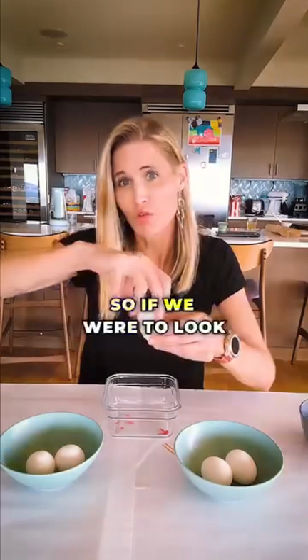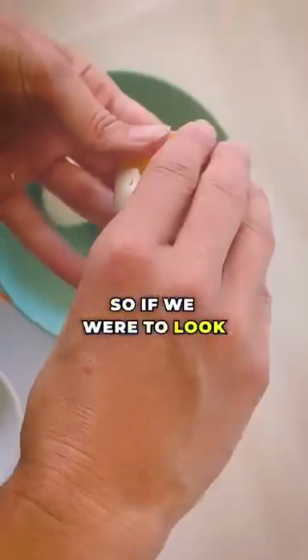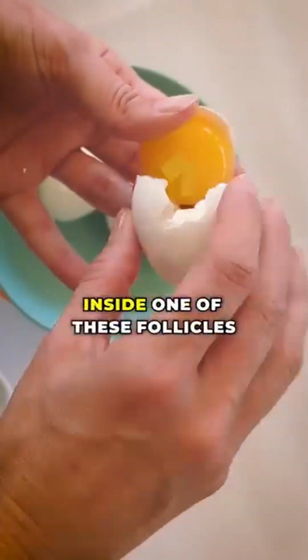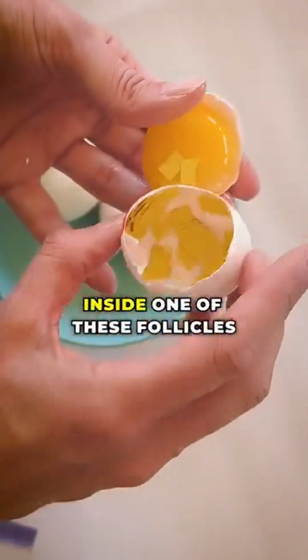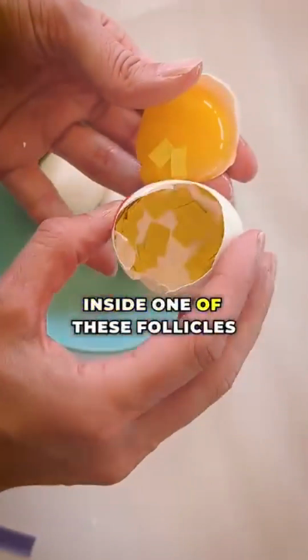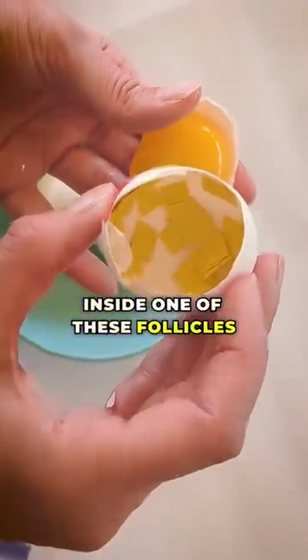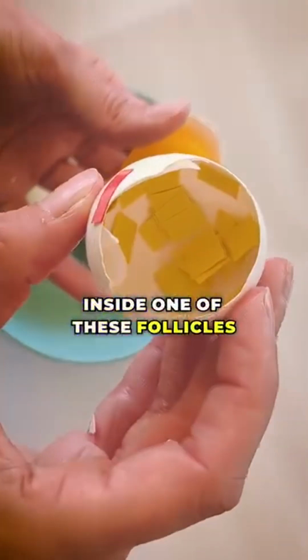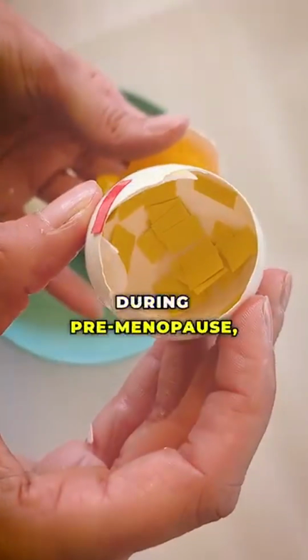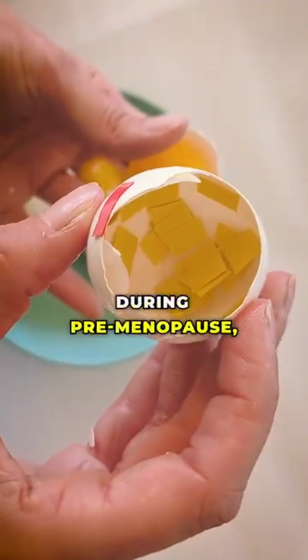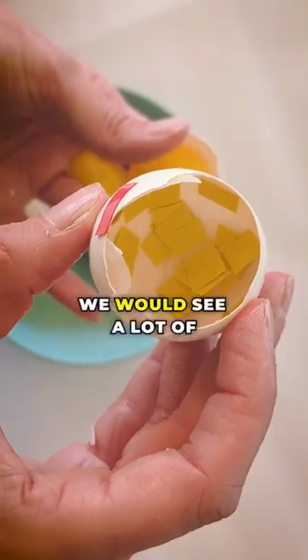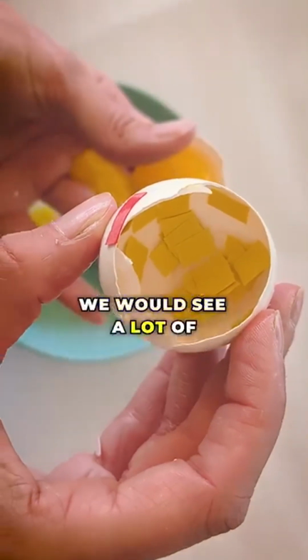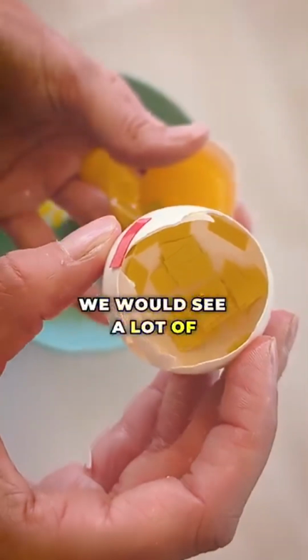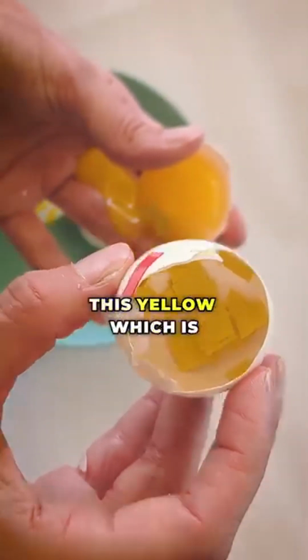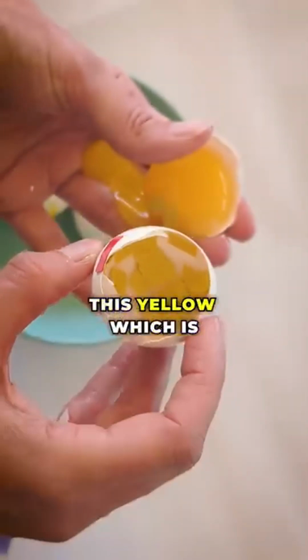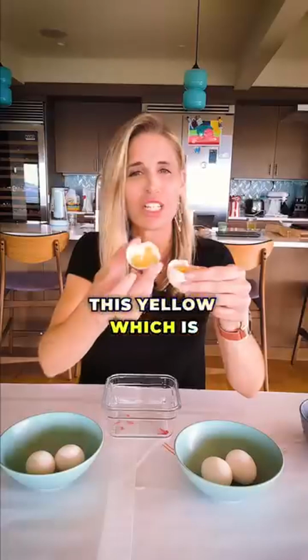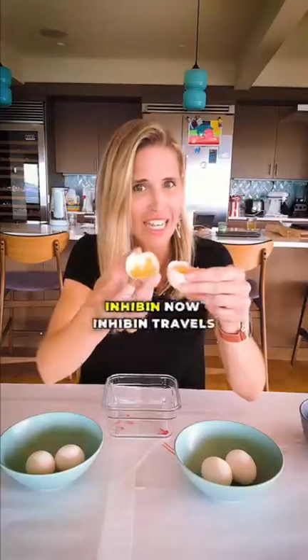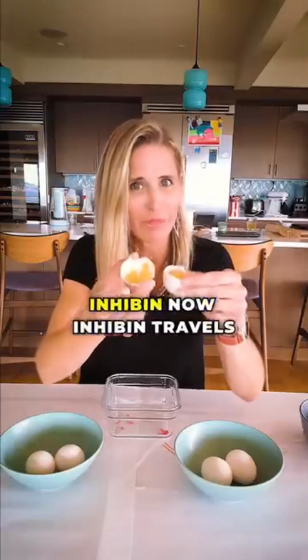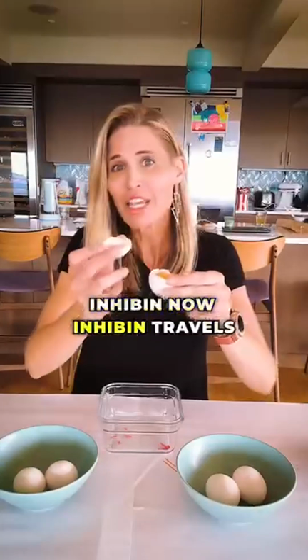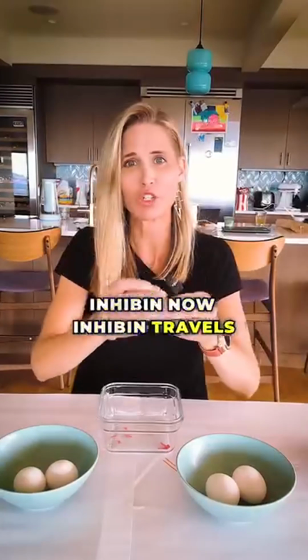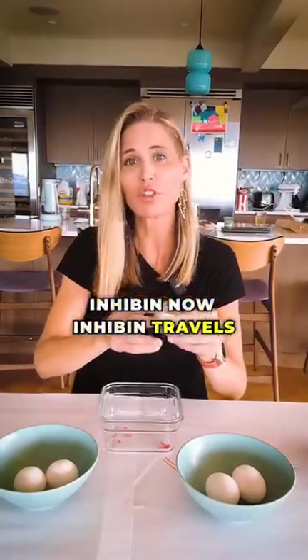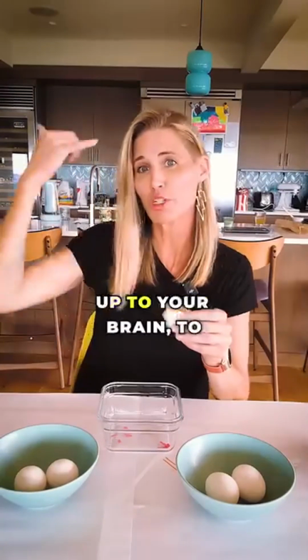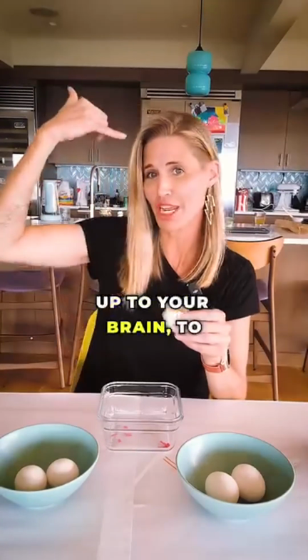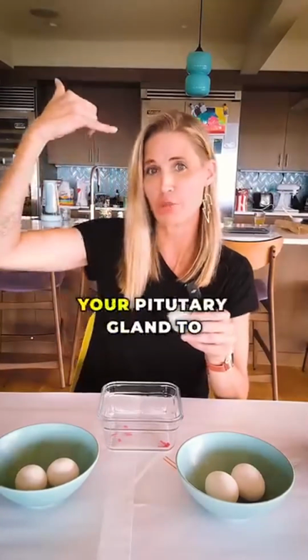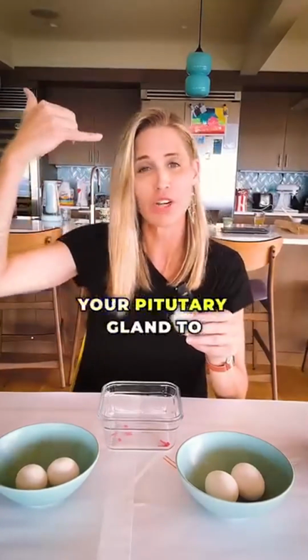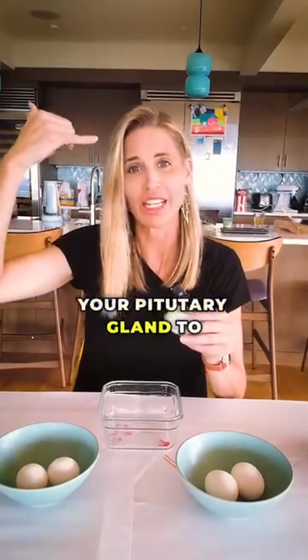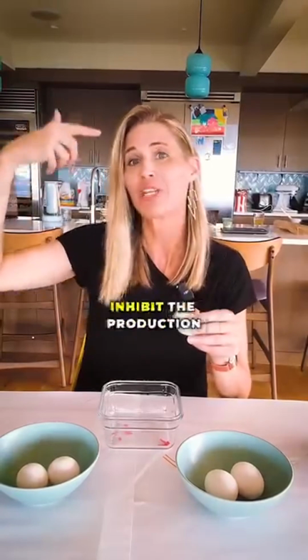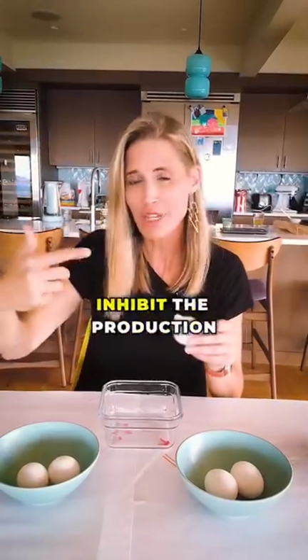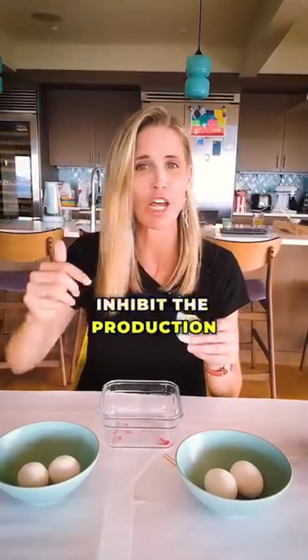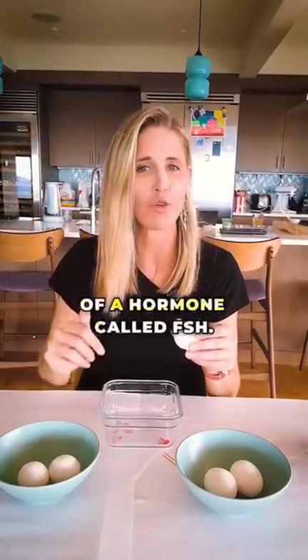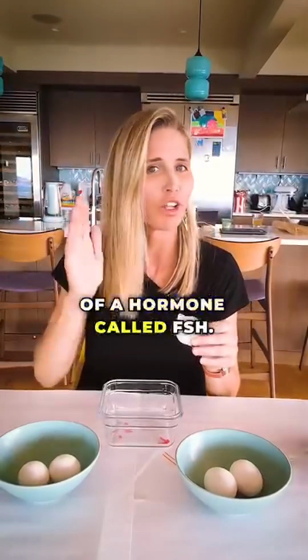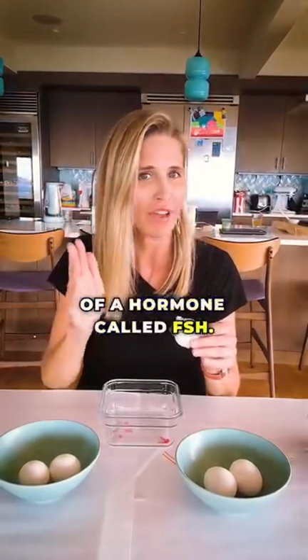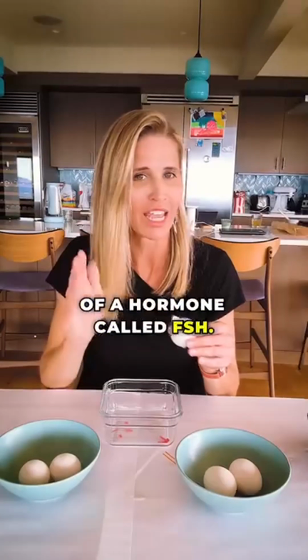So if we were to look inside one of these follicles during perimenopause, we would see a lot of this yellow, which is inhibin. Now, inhibin travels up to your brain, to your pituitary gland, to inhibit the production of a hormone called FSH.